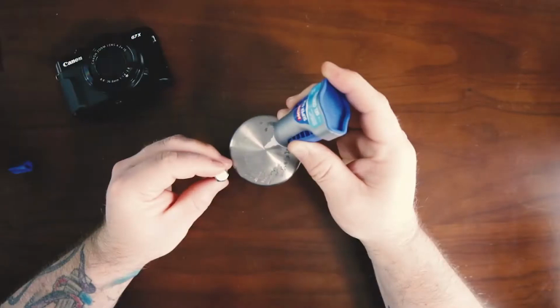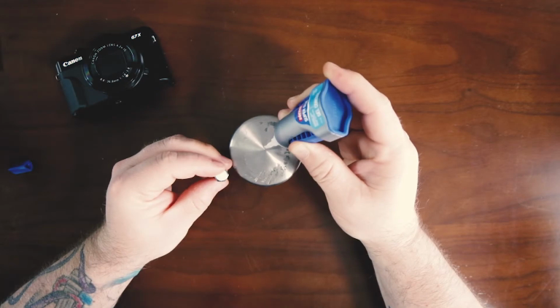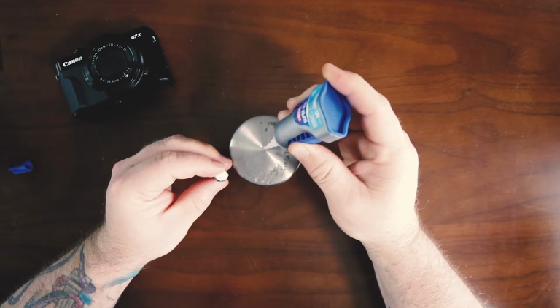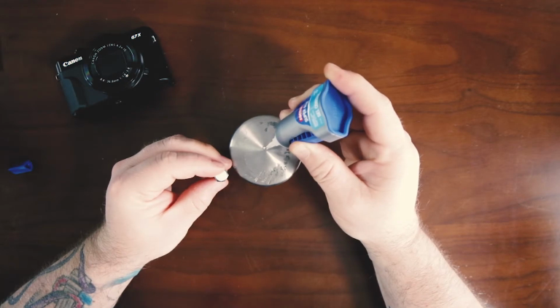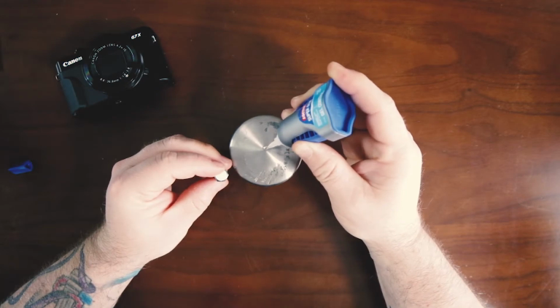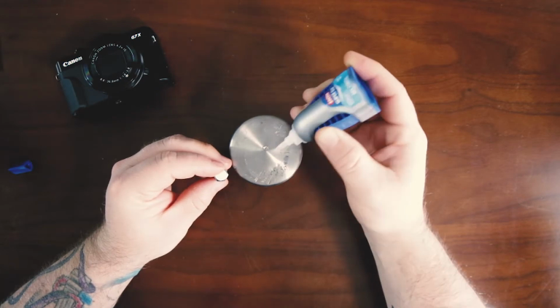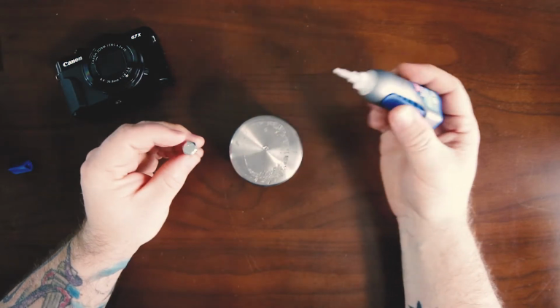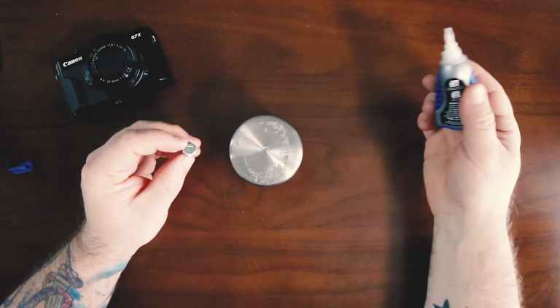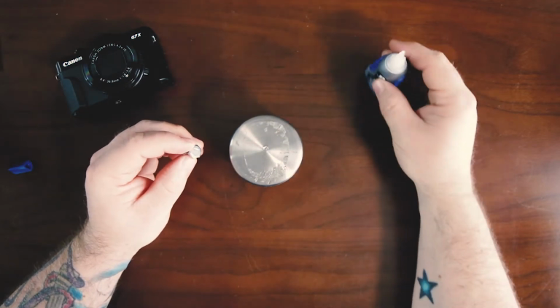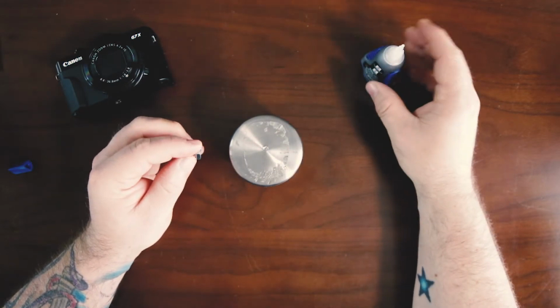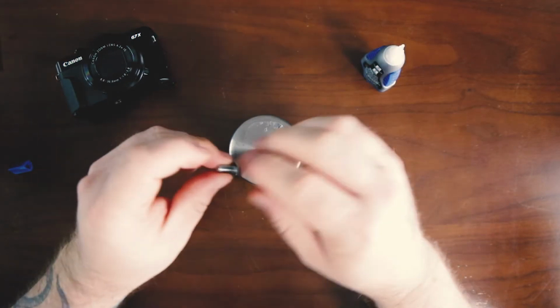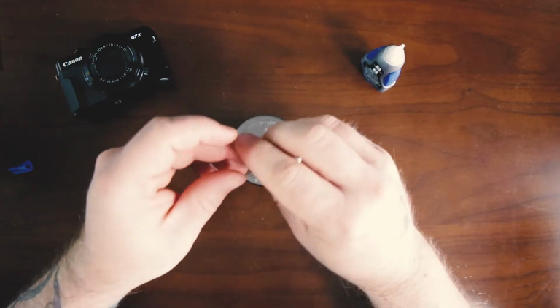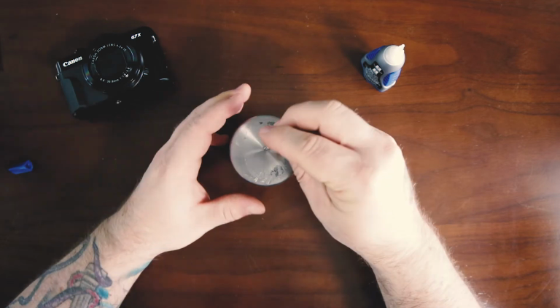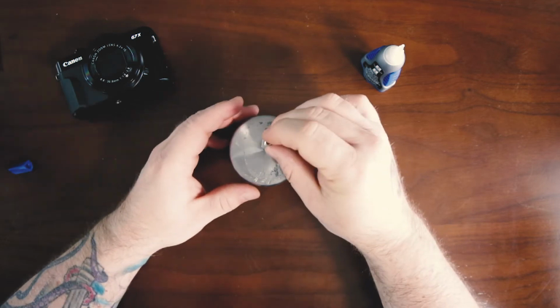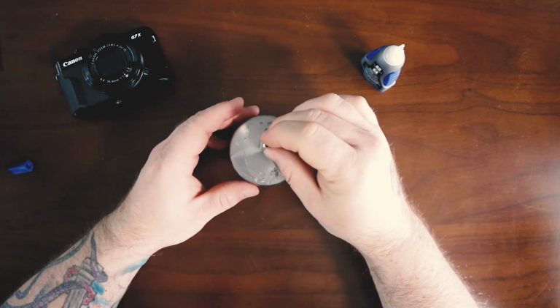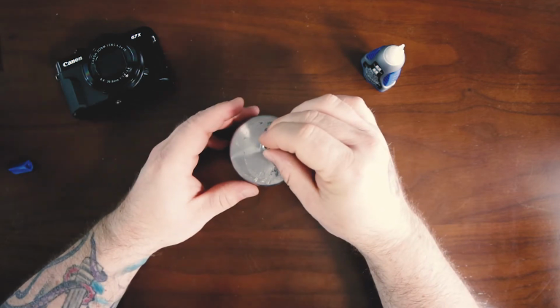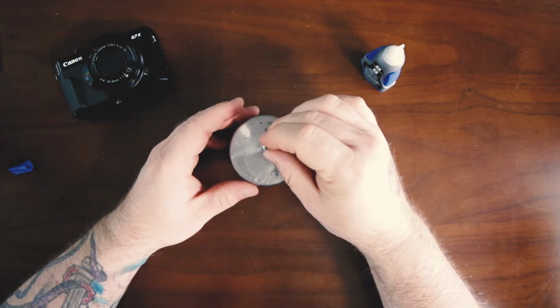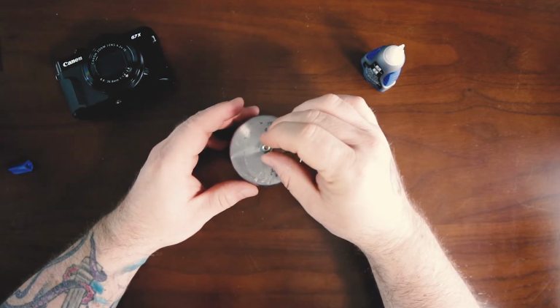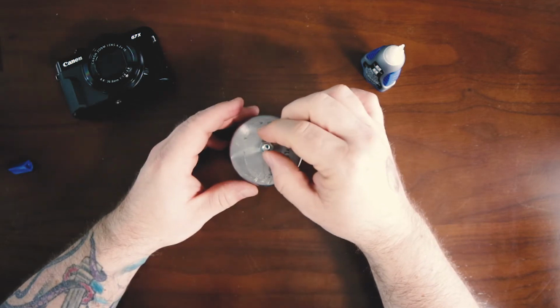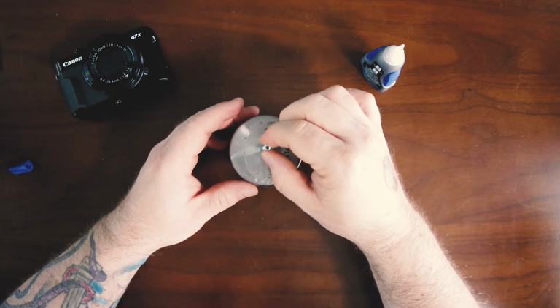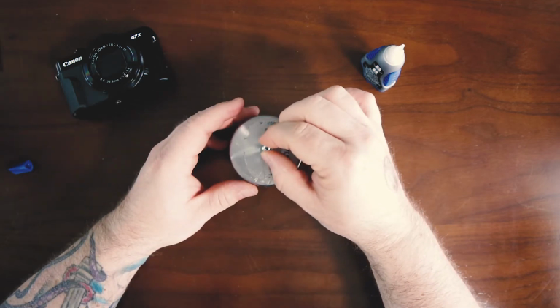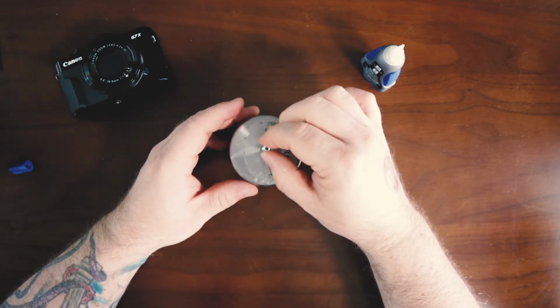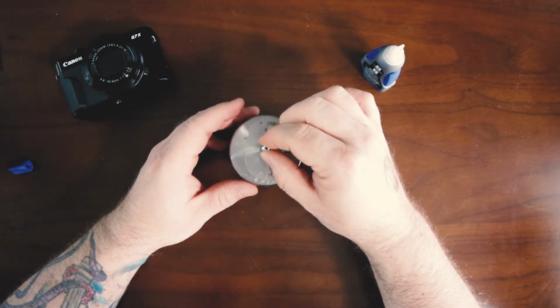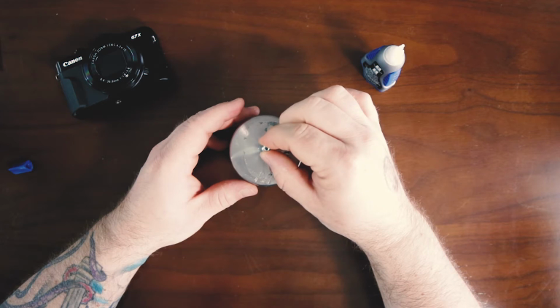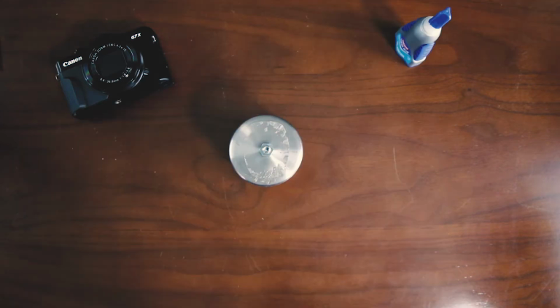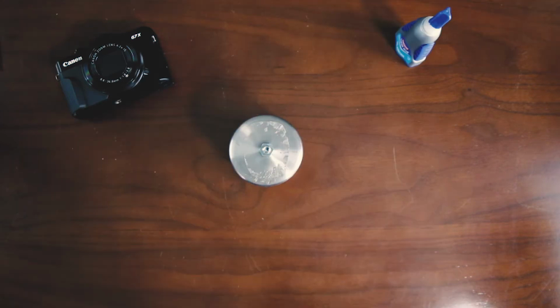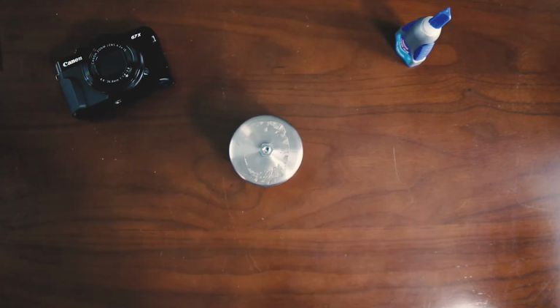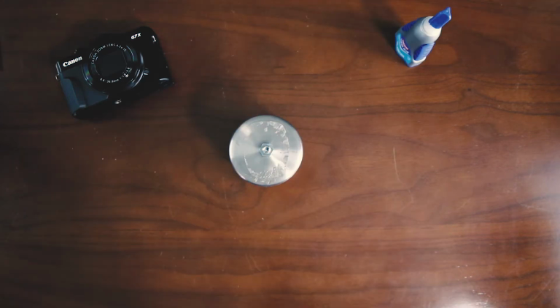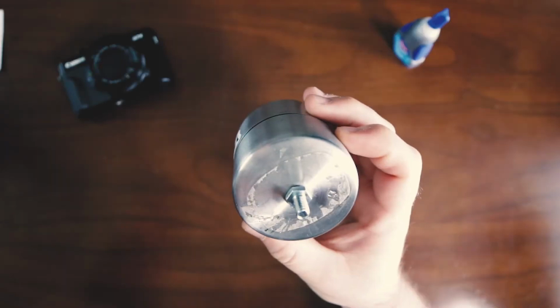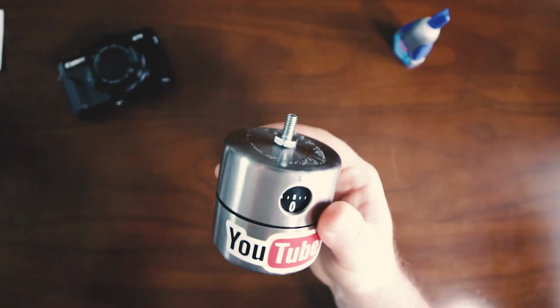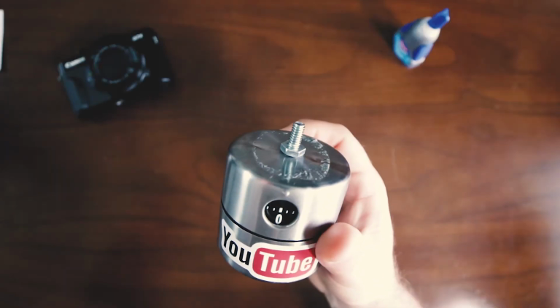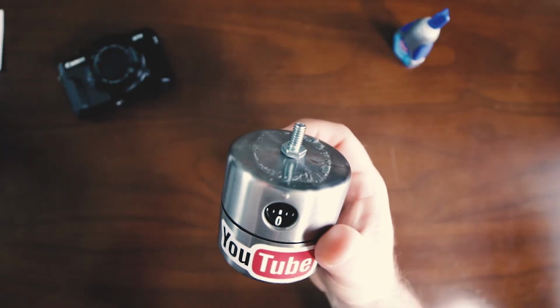All we really want to do is just put some super glue on the top of the IKEA egg timer and fix that bolt right onto the top. You're going to want to let this thing dry for about a half an hour, maybe 45 minutes, and you end up with something like this.